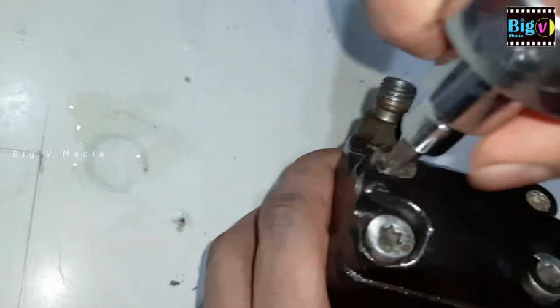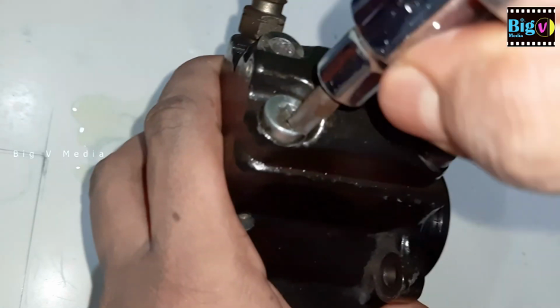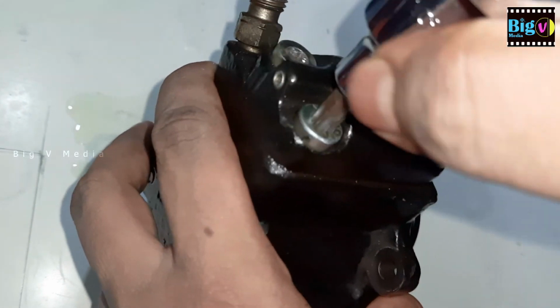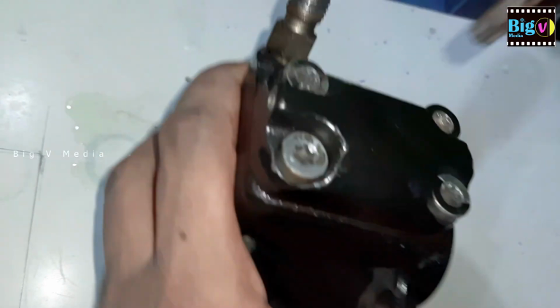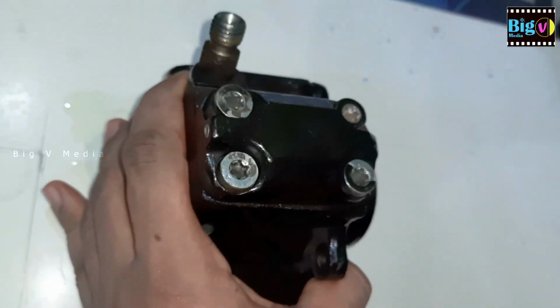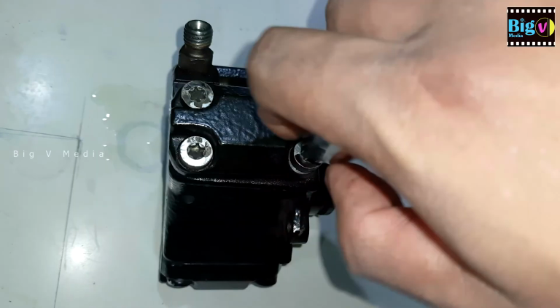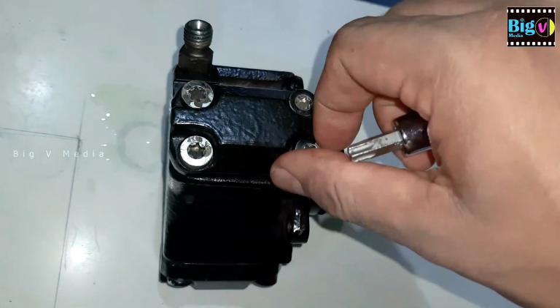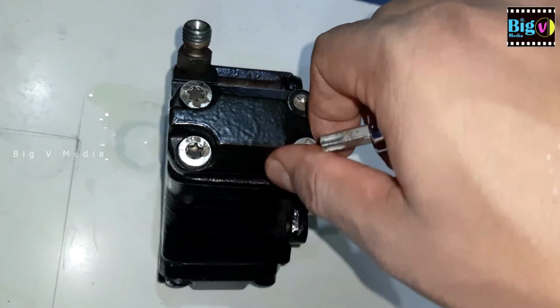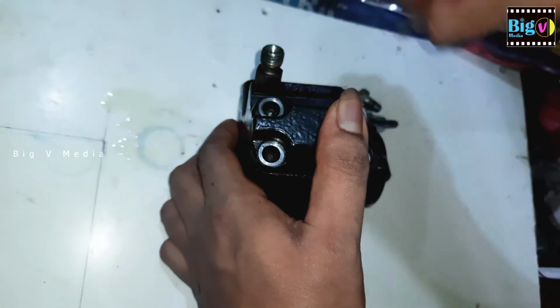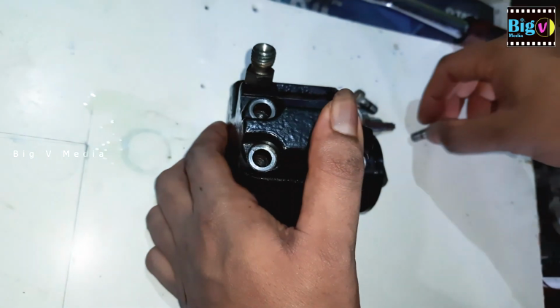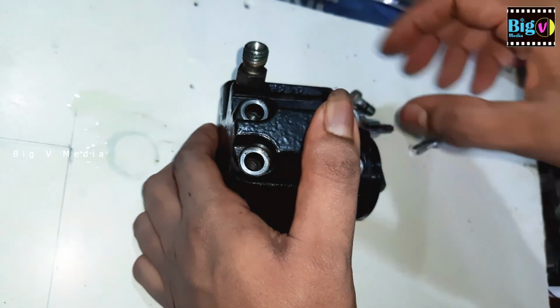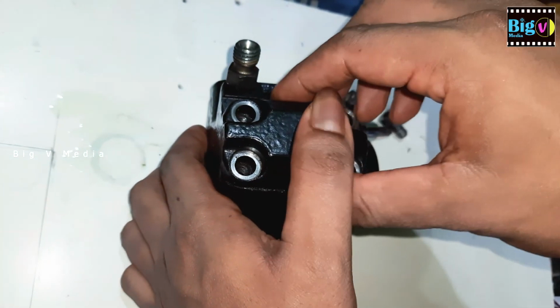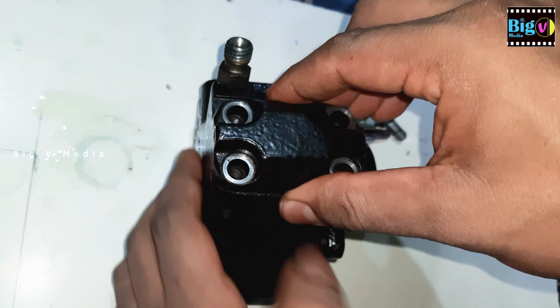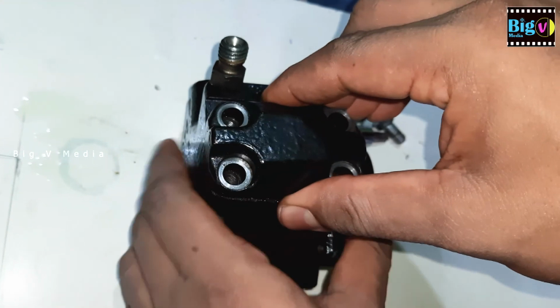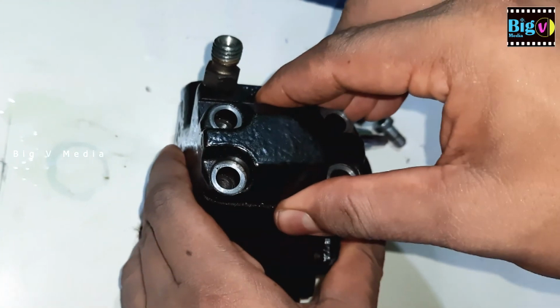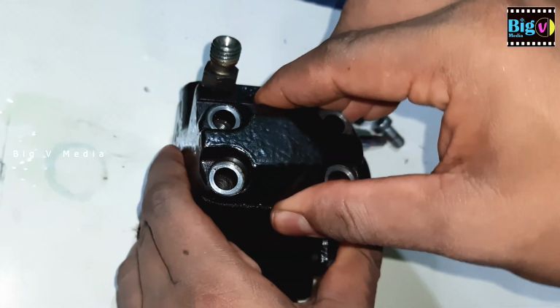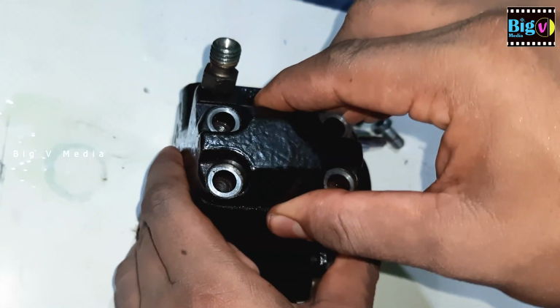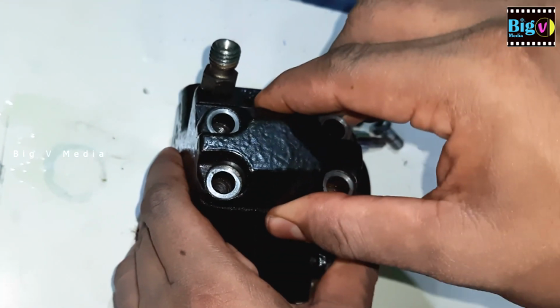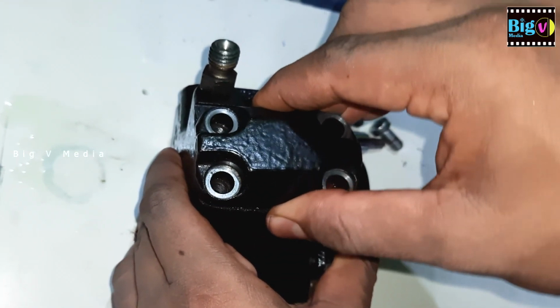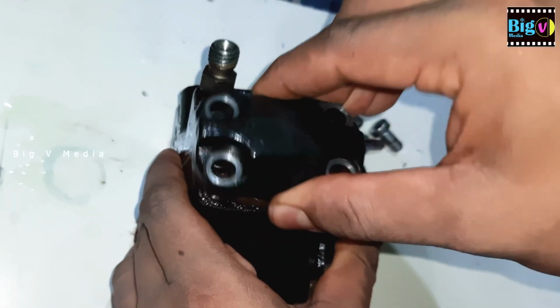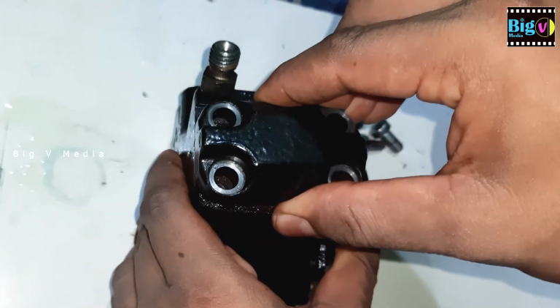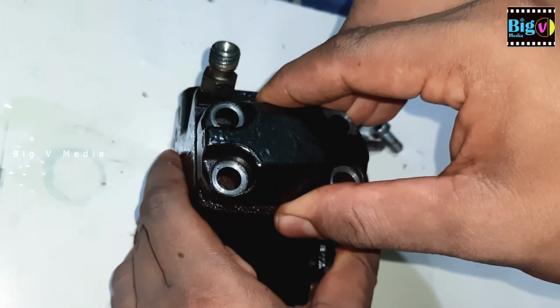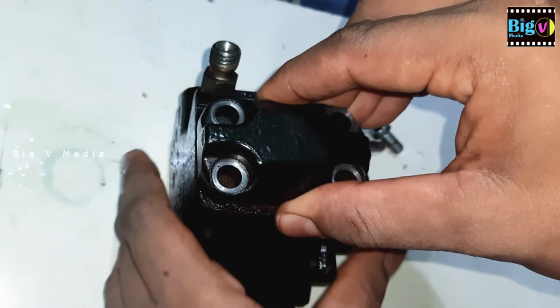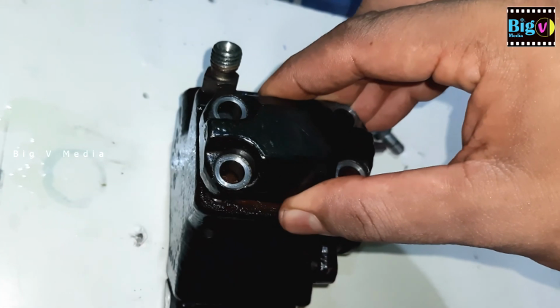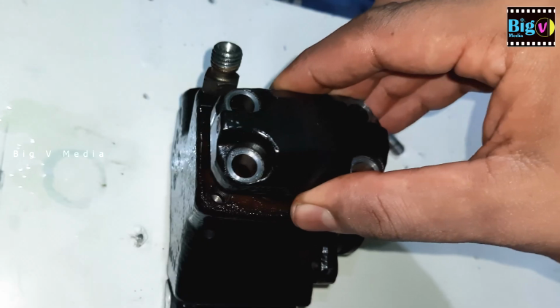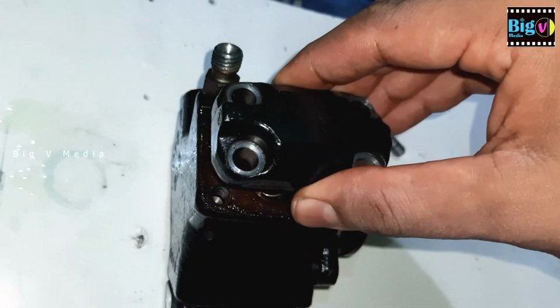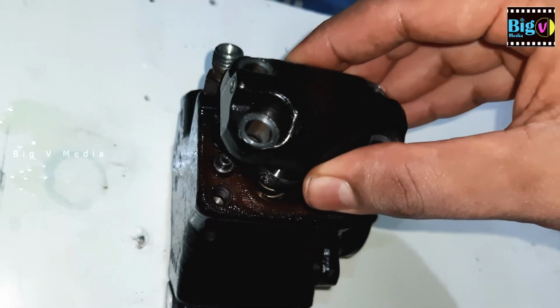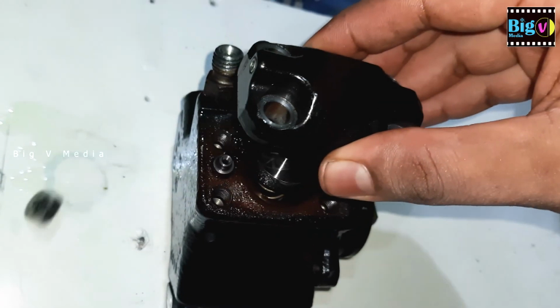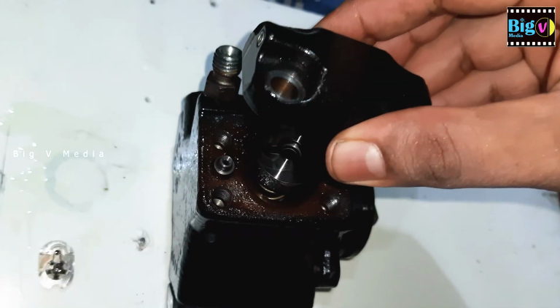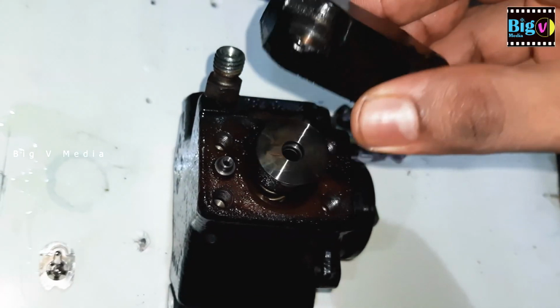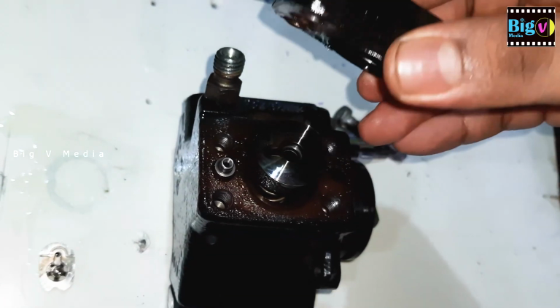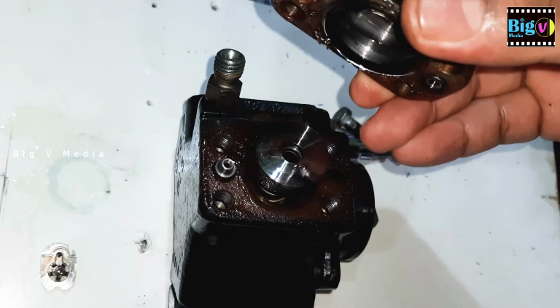The high-pressure pump generates high pressure in a continuous mode, regardless of the operation of the injectors and the pressure in the reservoir. This means that the fuel is not compressed for each individual injection, as is done in ordinary injection systems.